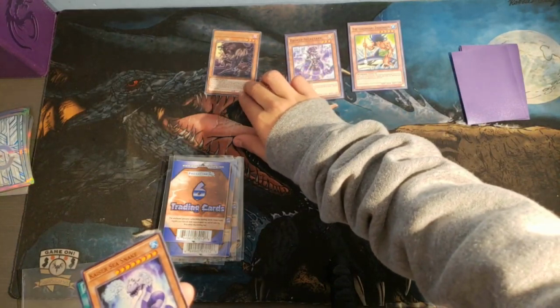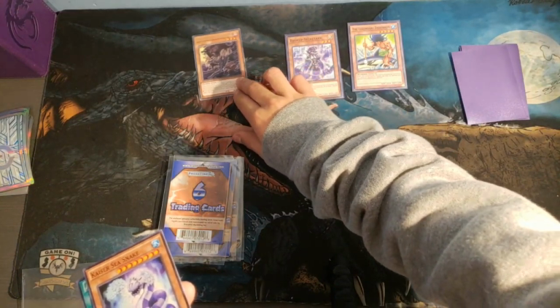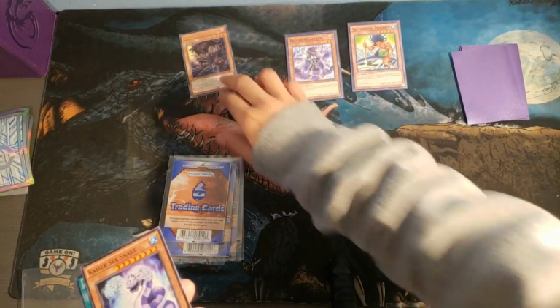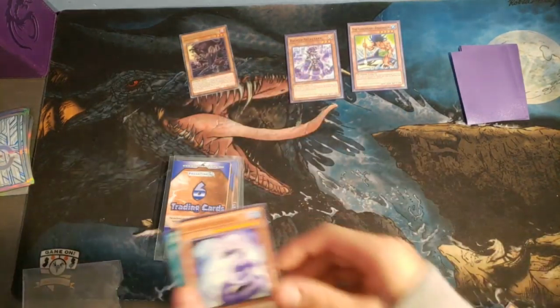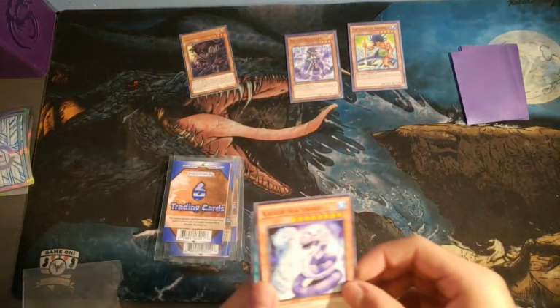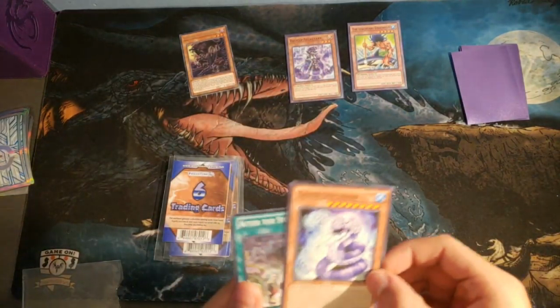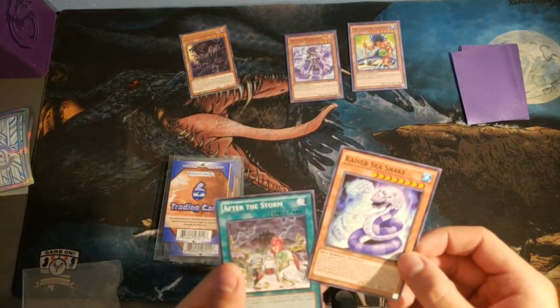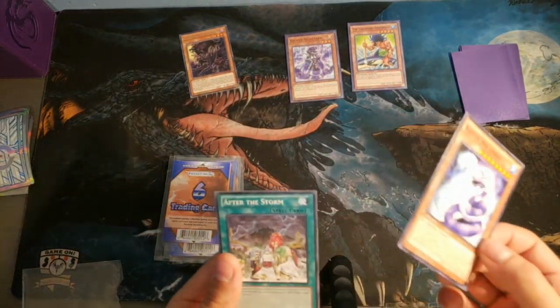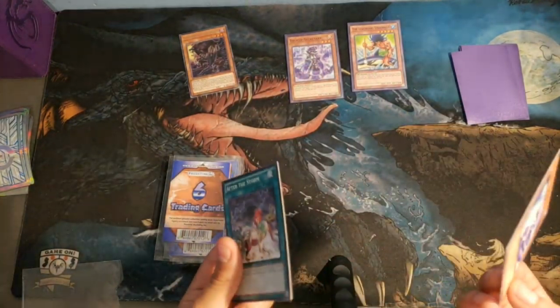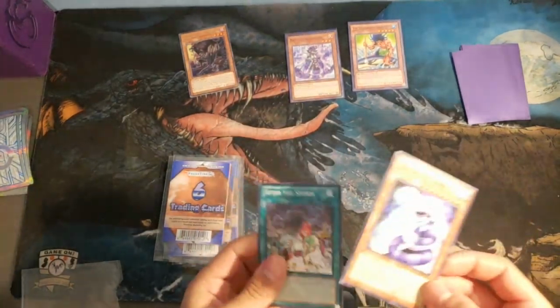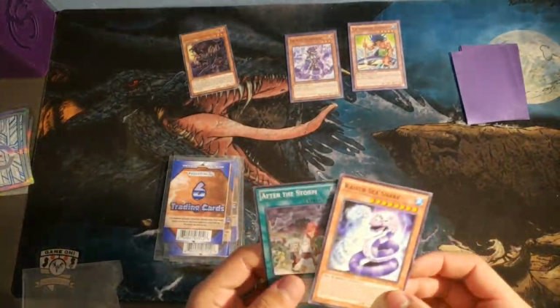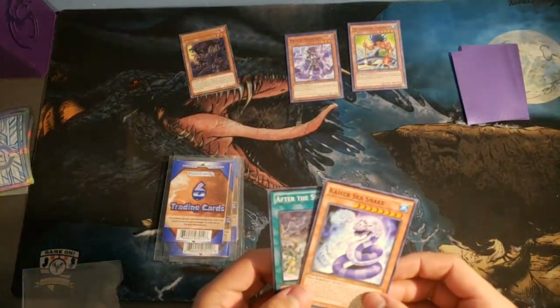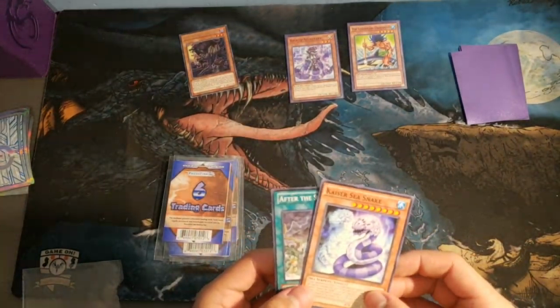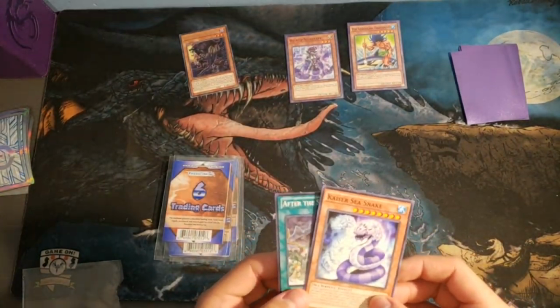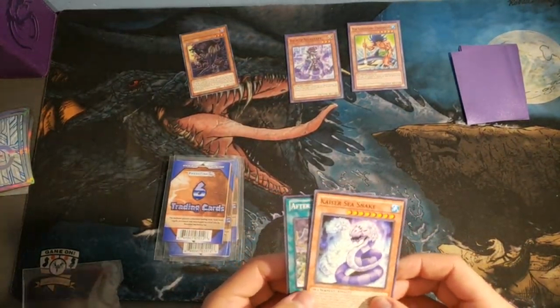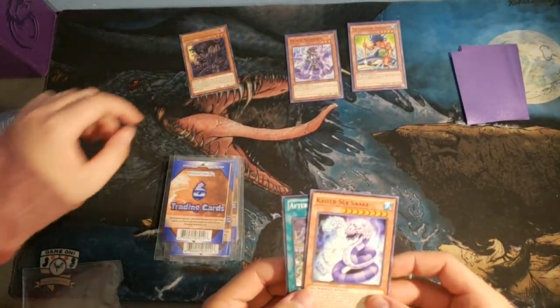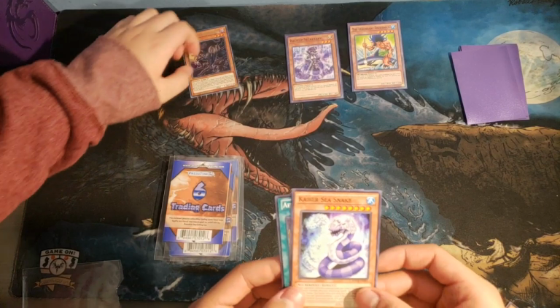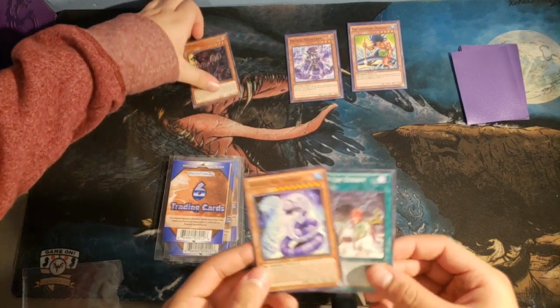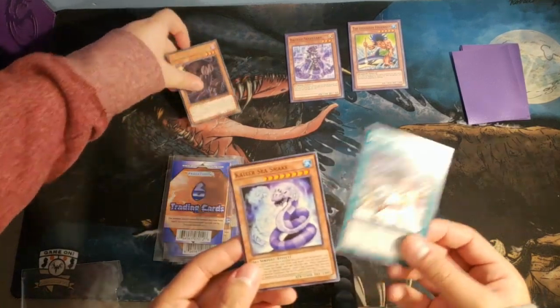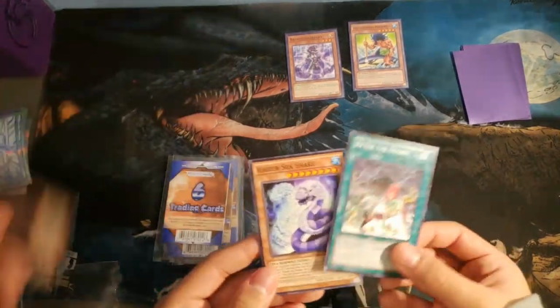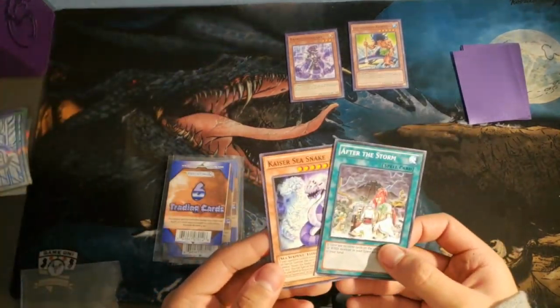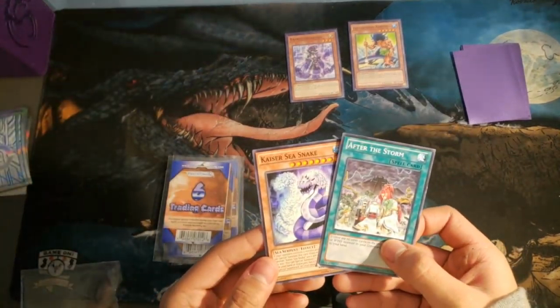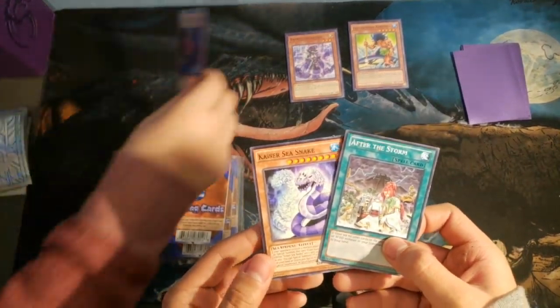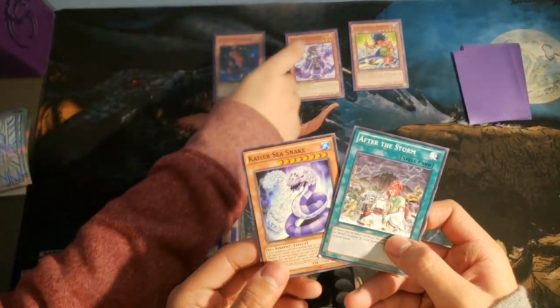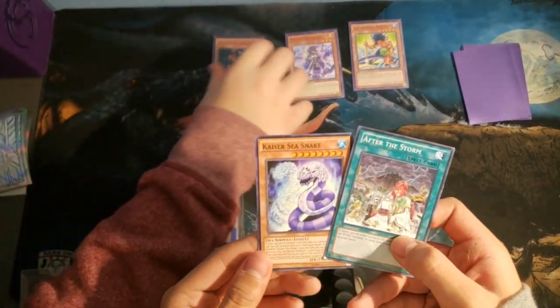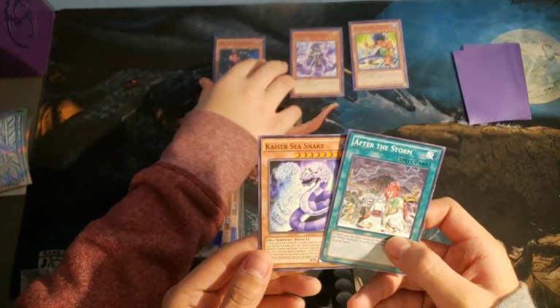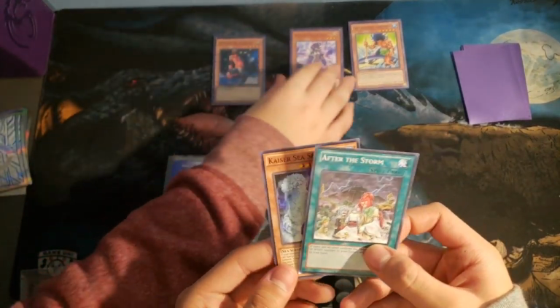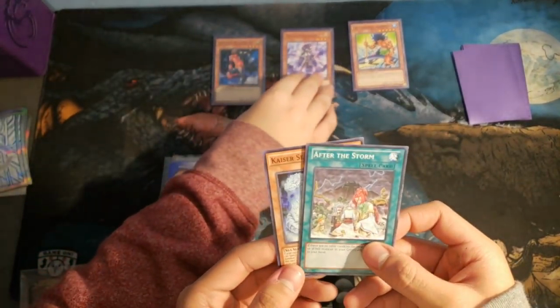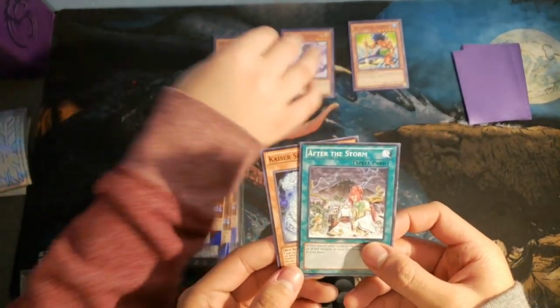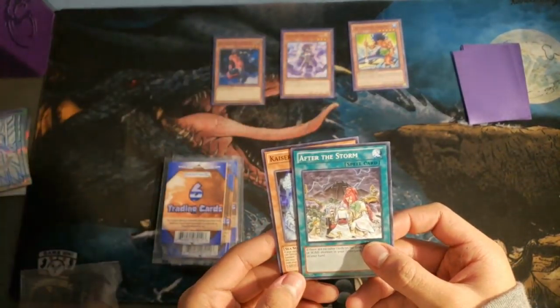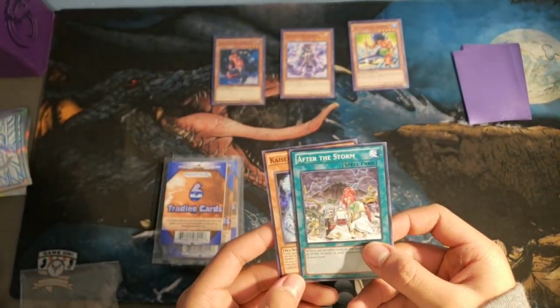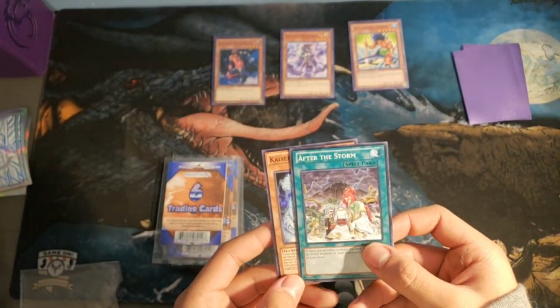Sleeve, hold those up. Thank you, you're welcome. He gets like a cent an hour. So, Kaiser Sea Snake, and then we have After the Storm.